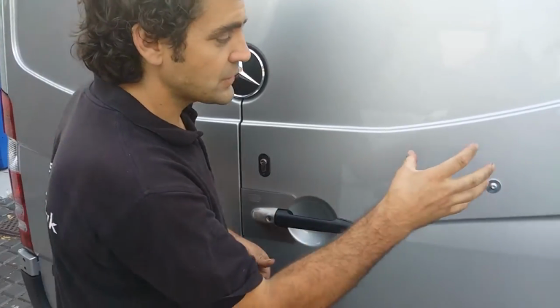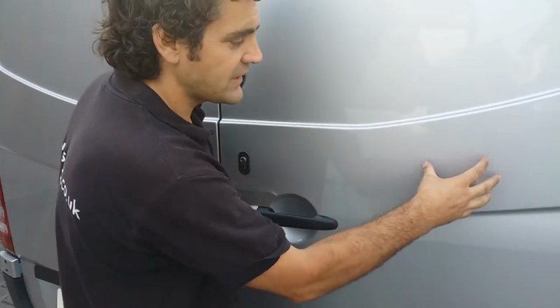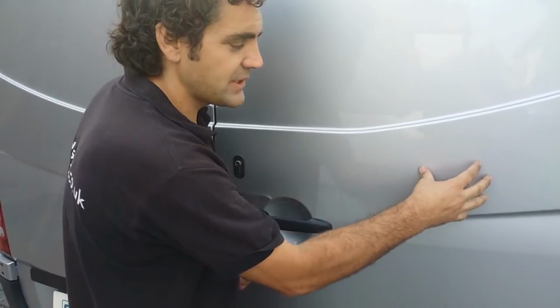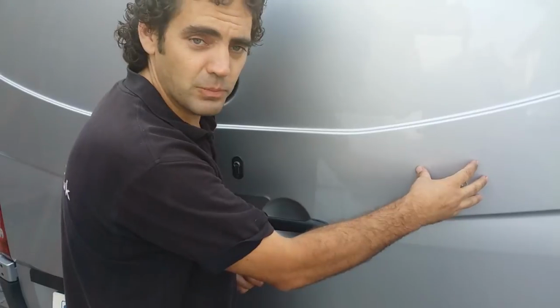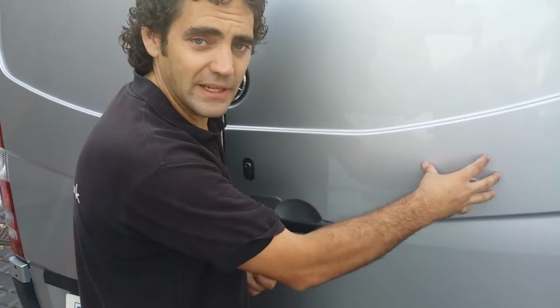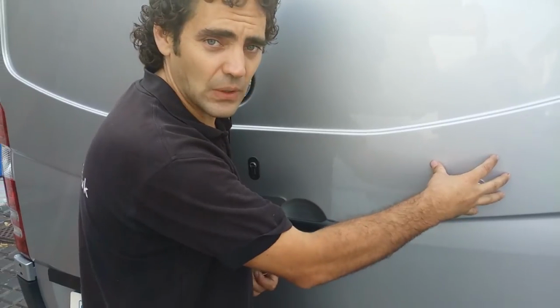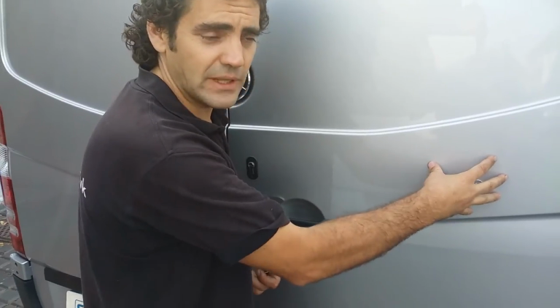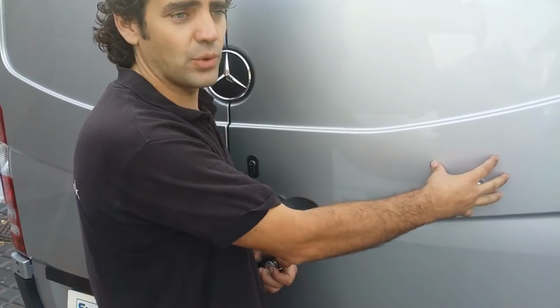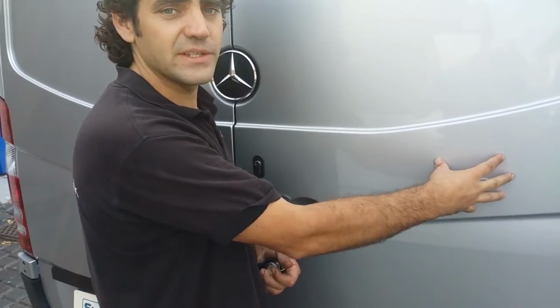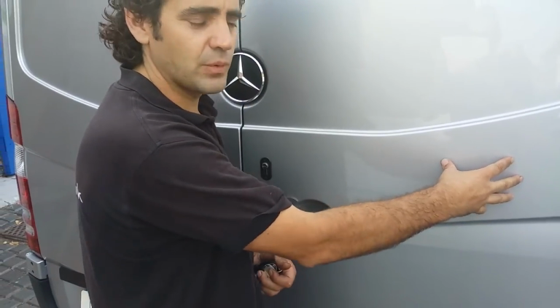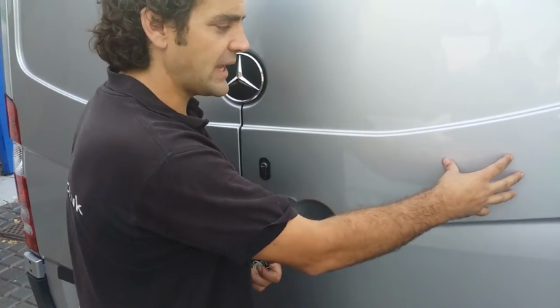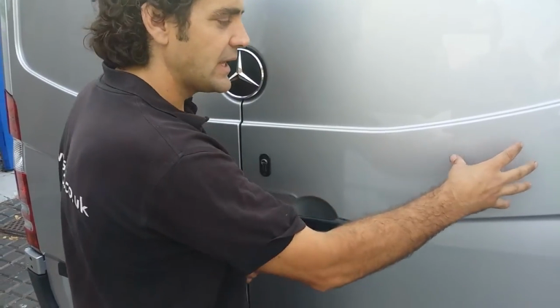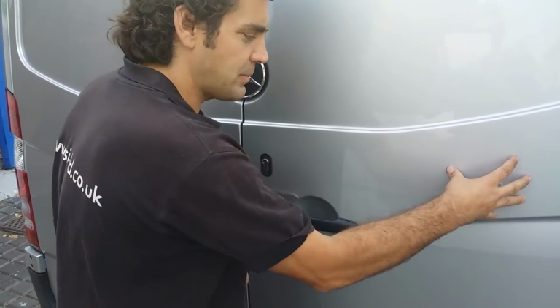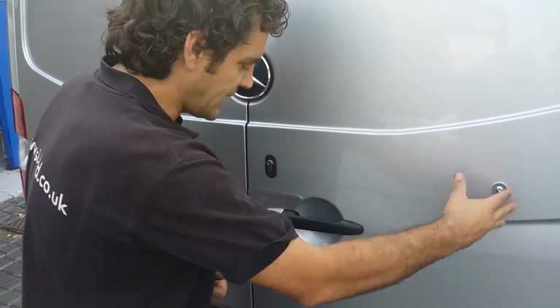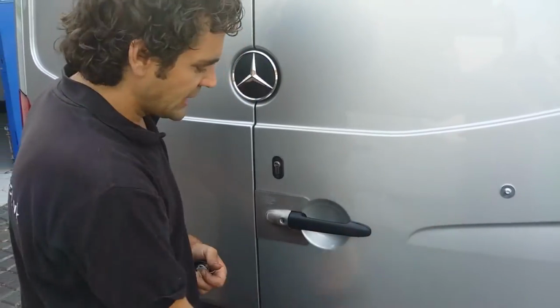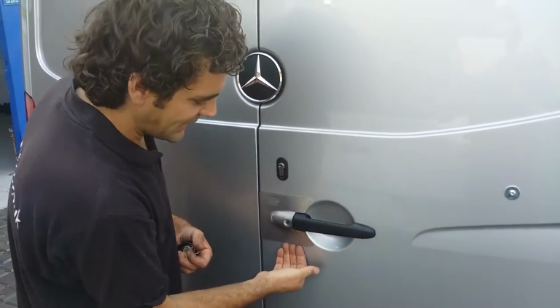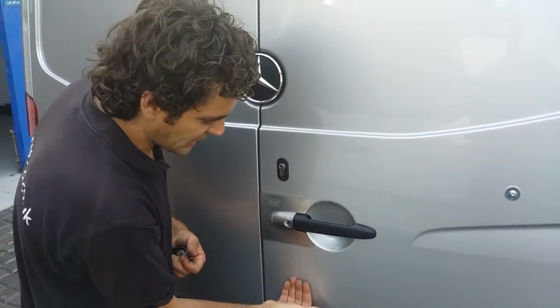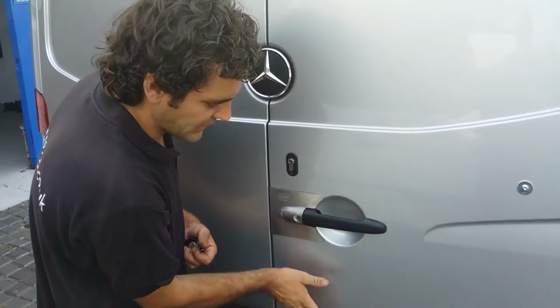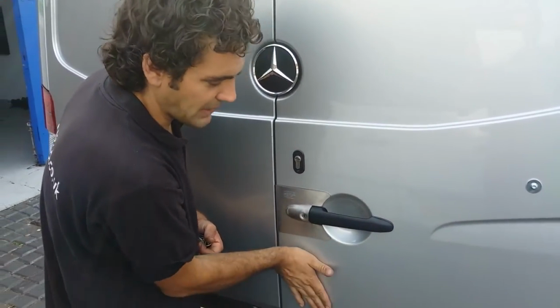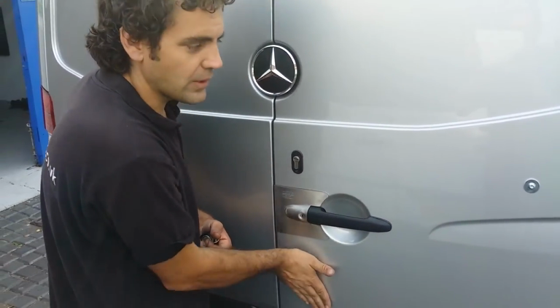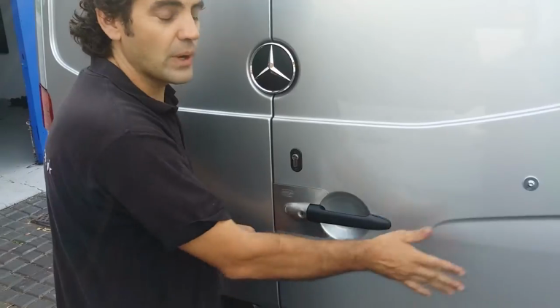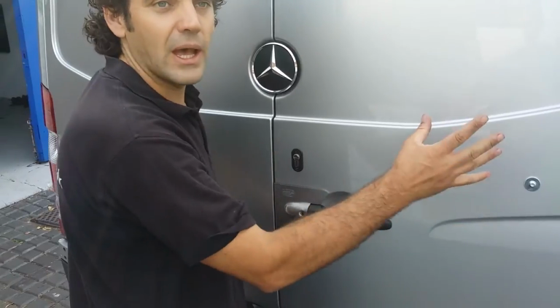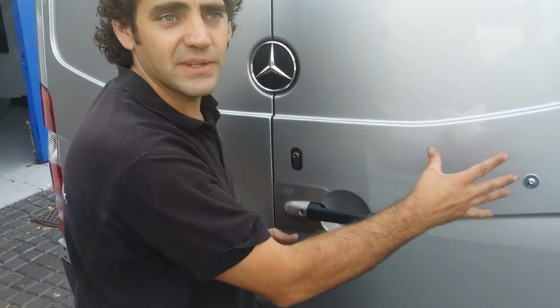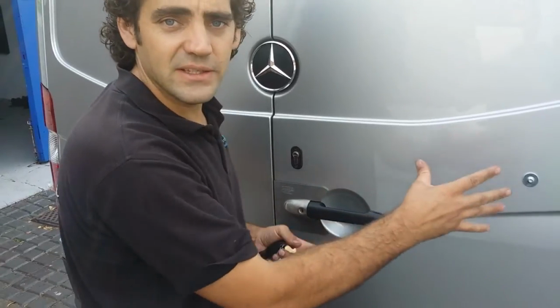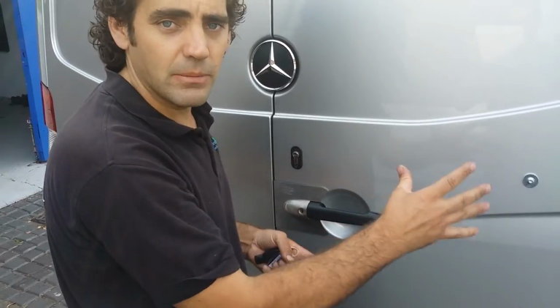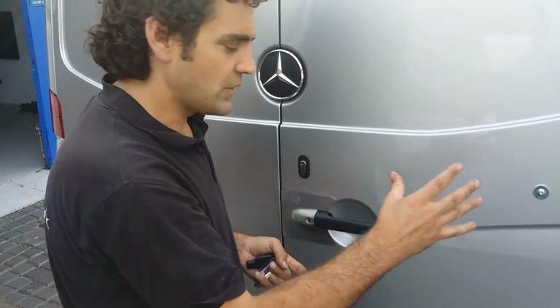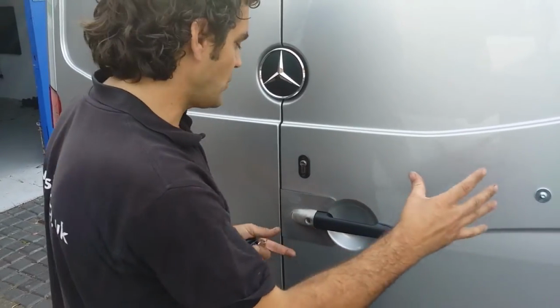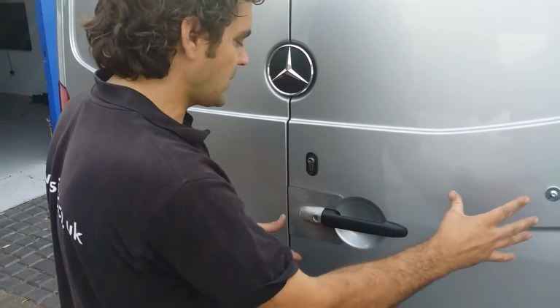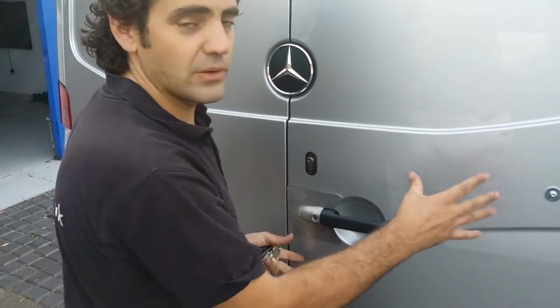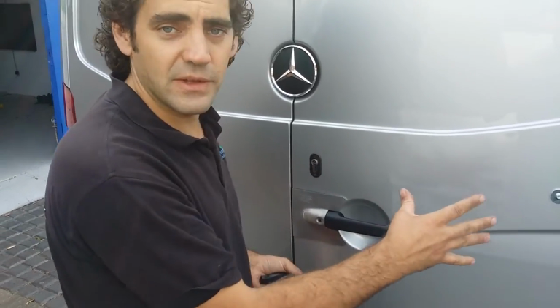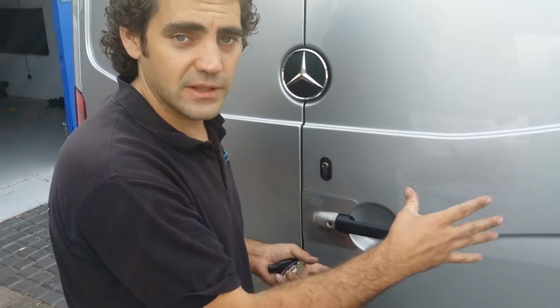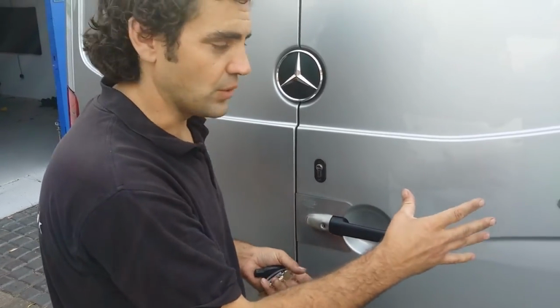We've also fitted some additional plating inside of the actual door itself. This plating — the plating that comes with the armour plate — it all protects the weak components within the door.